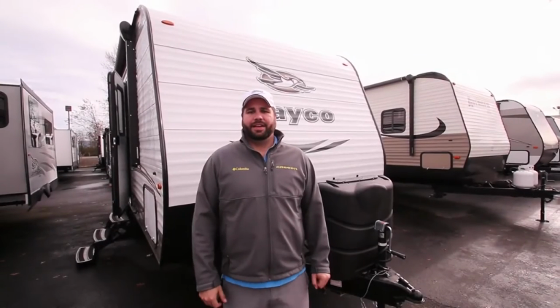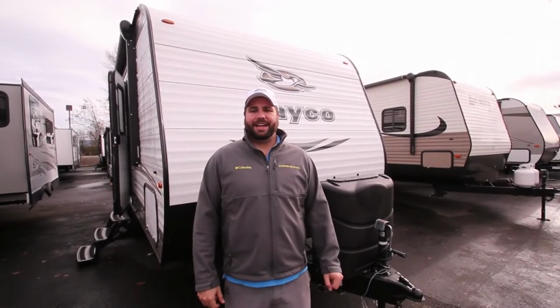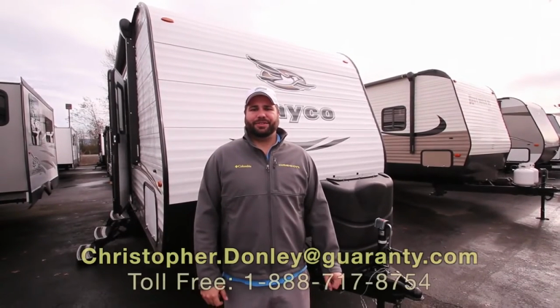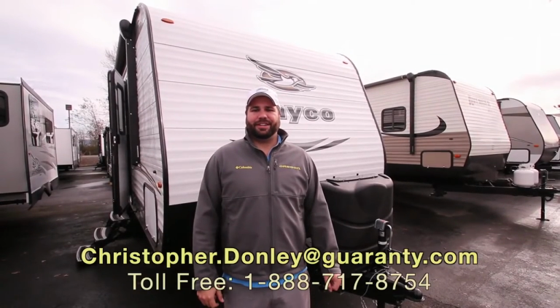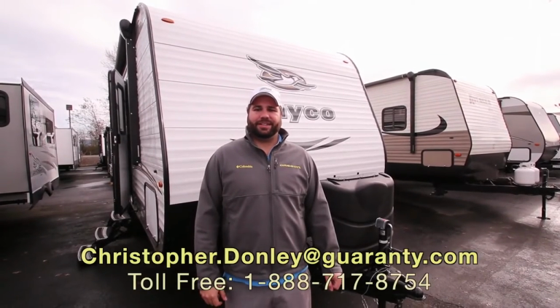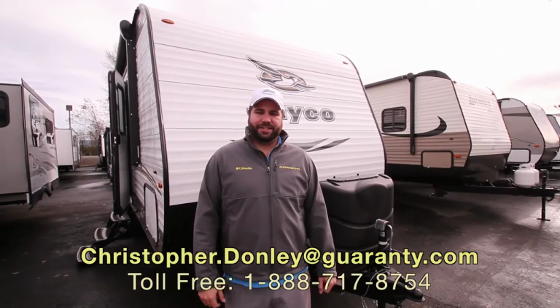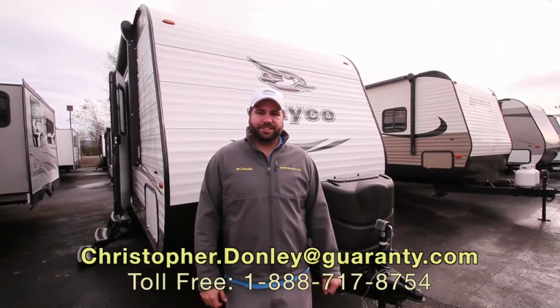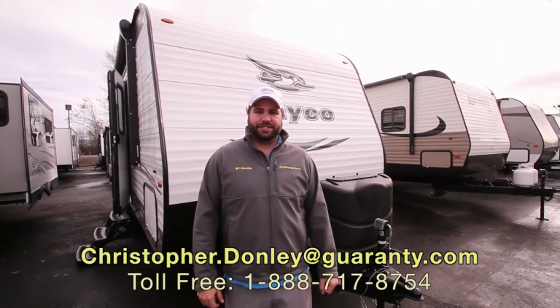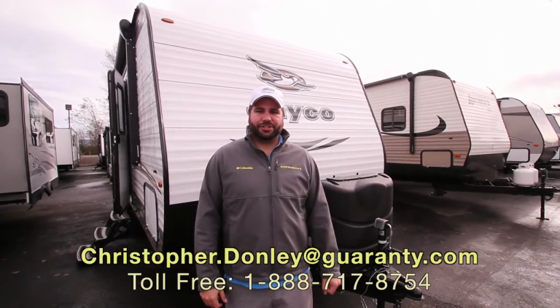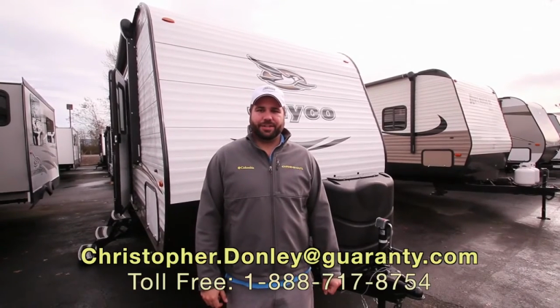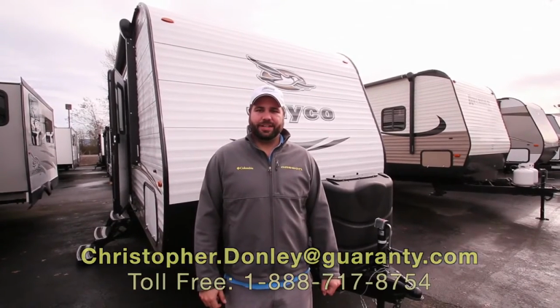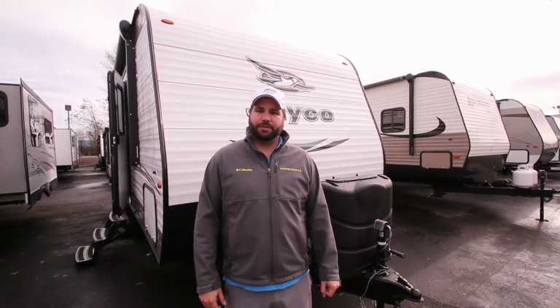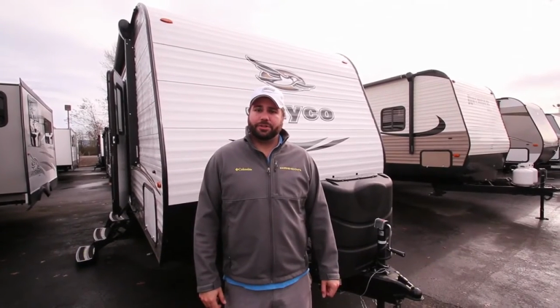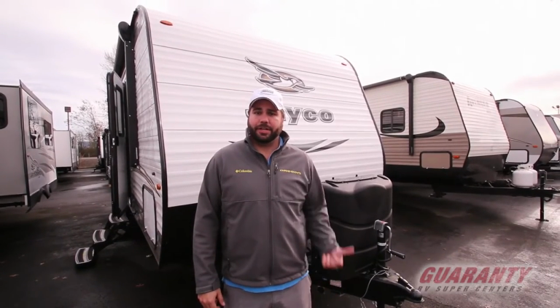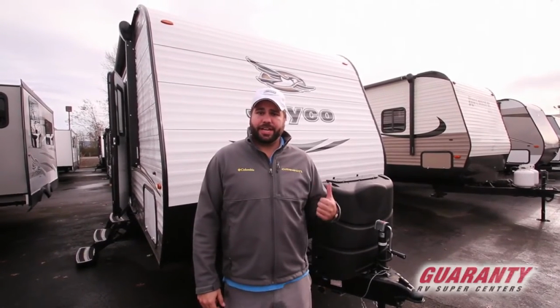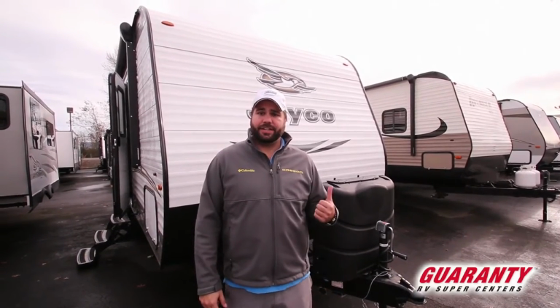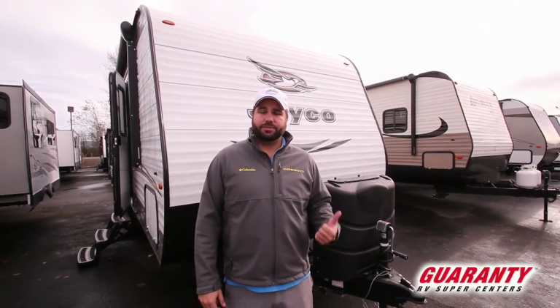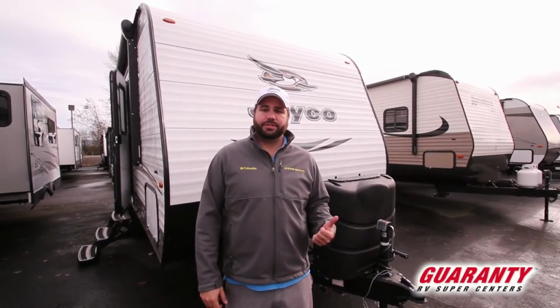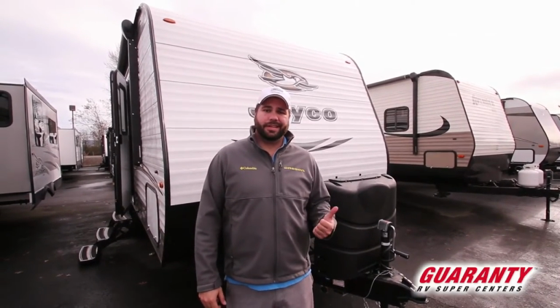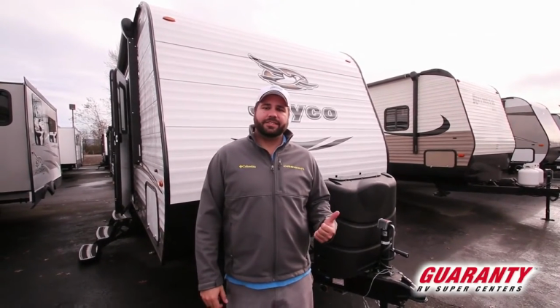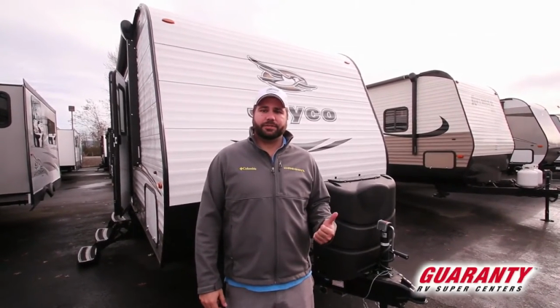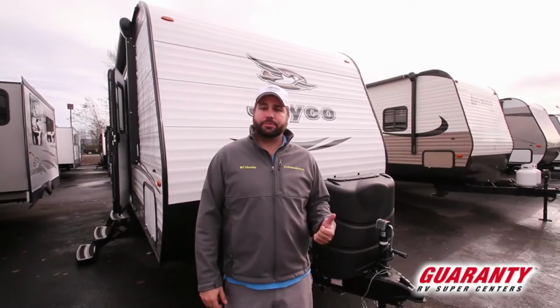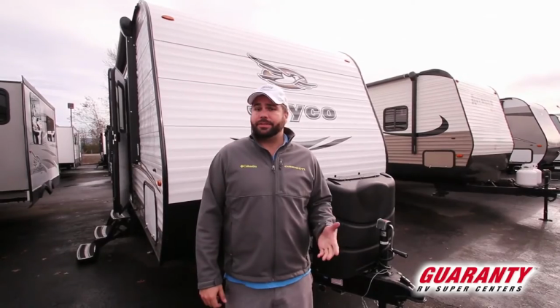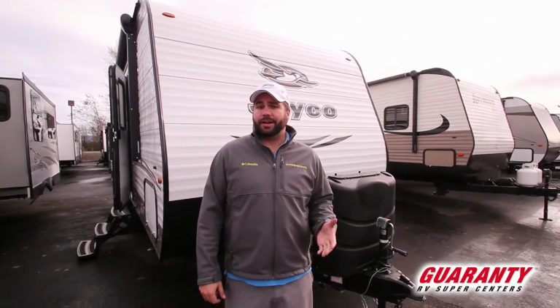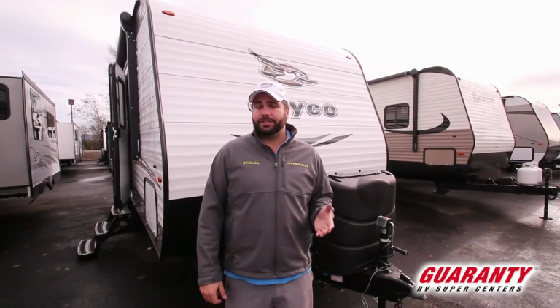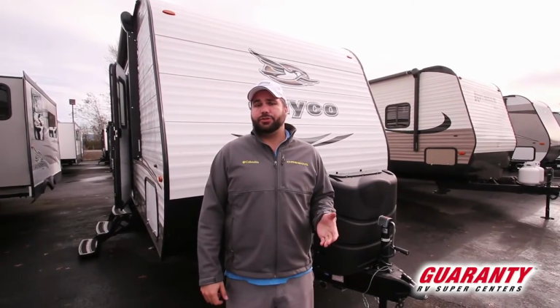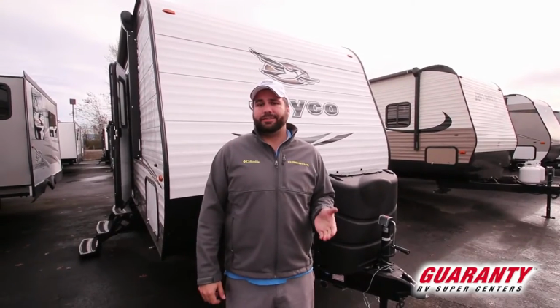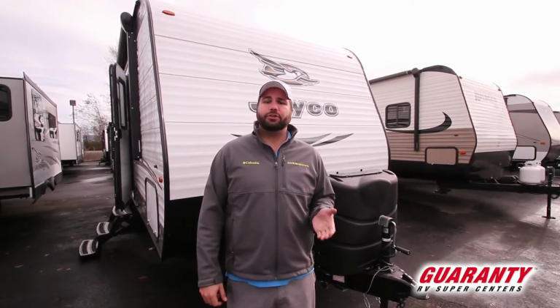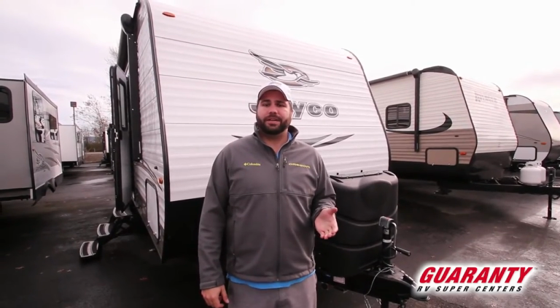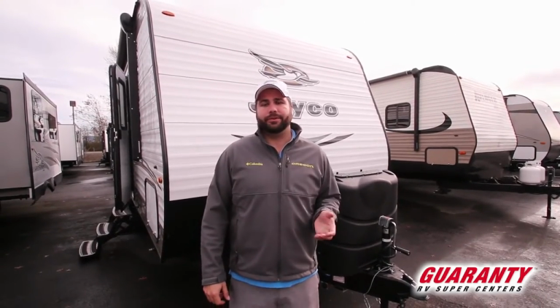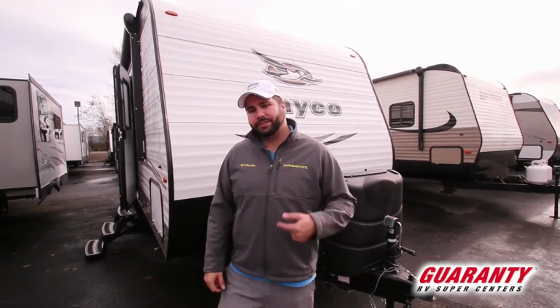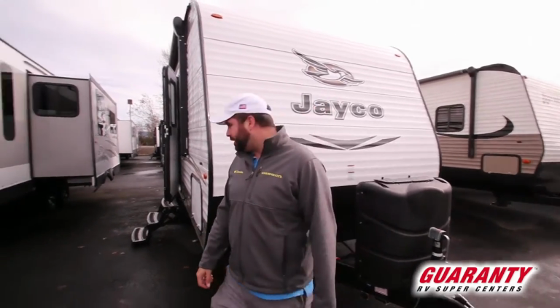Hey guys, Chris Donnelly with Guaranty RV Centers in Junction City, Oregon. I'm going to be showing you another Jayco today. This one's the SLX version, the Baja — it's the 212 QBW. Let's go inside.